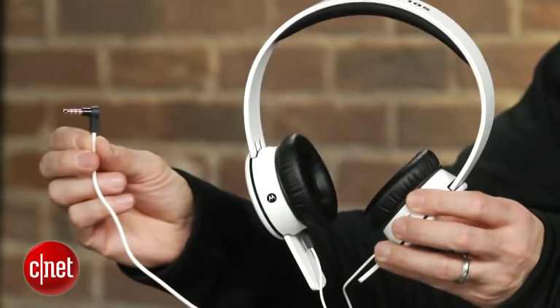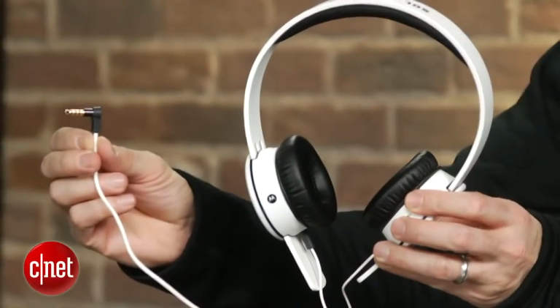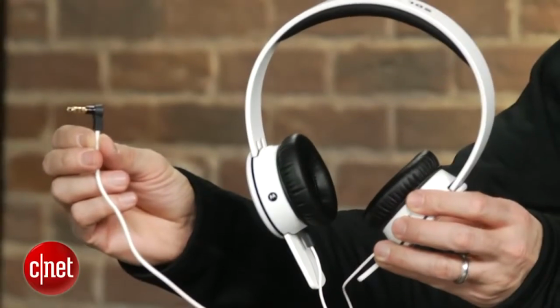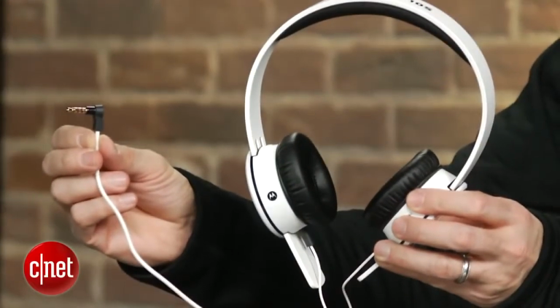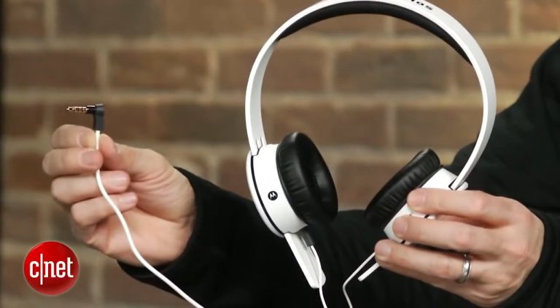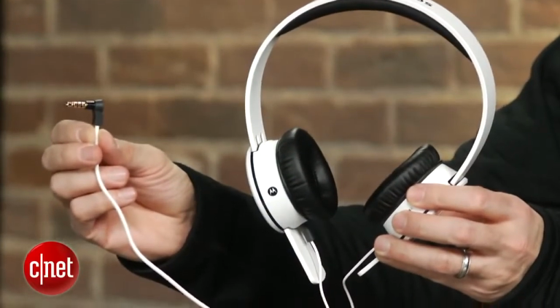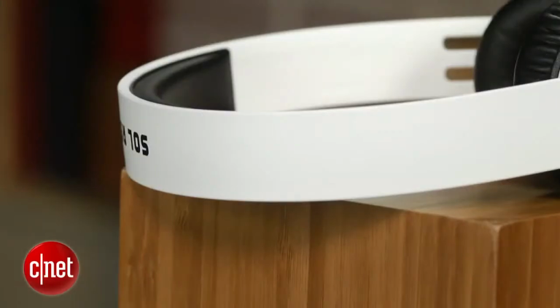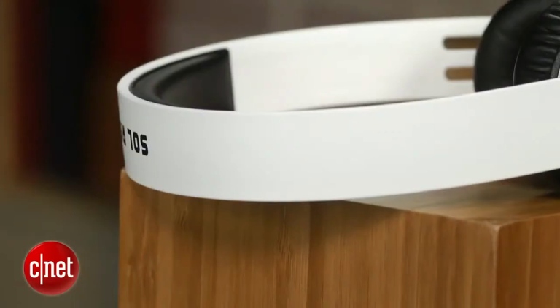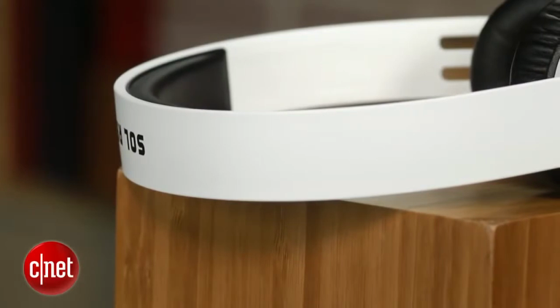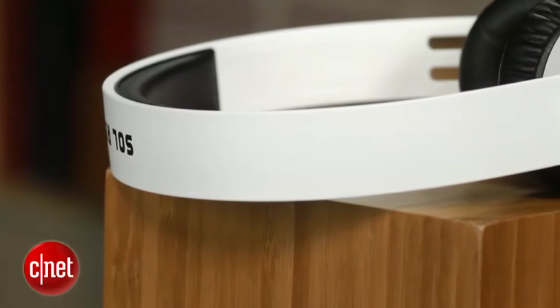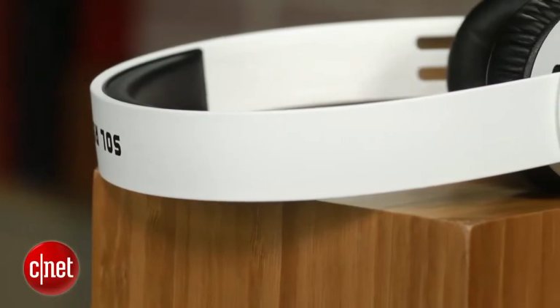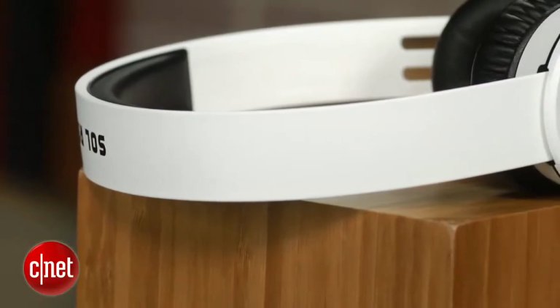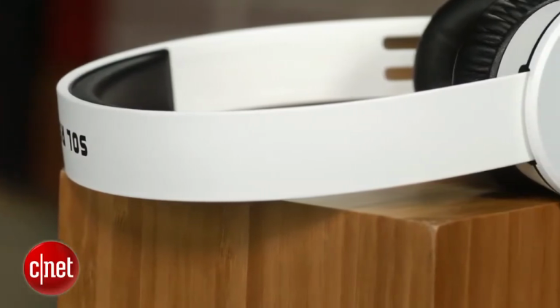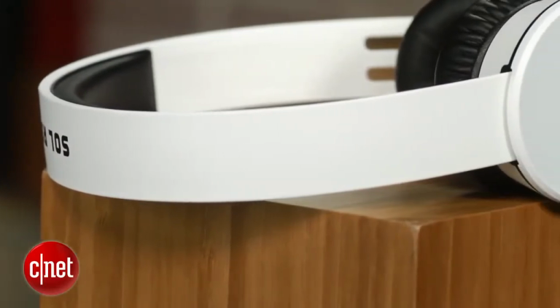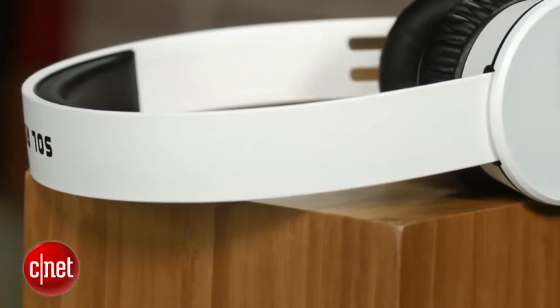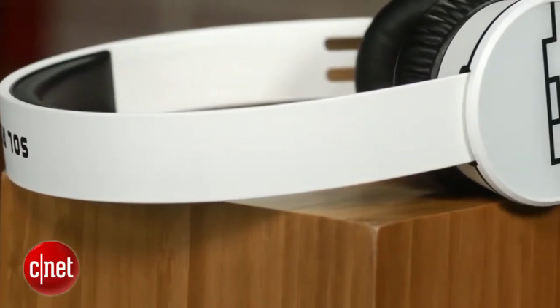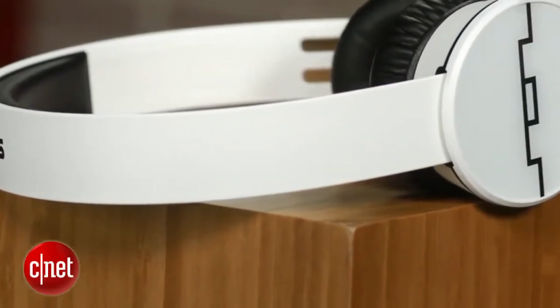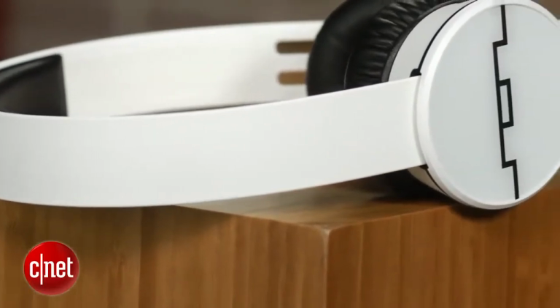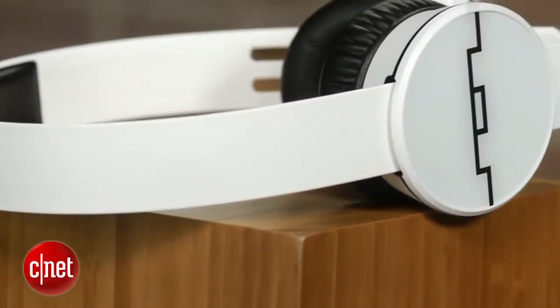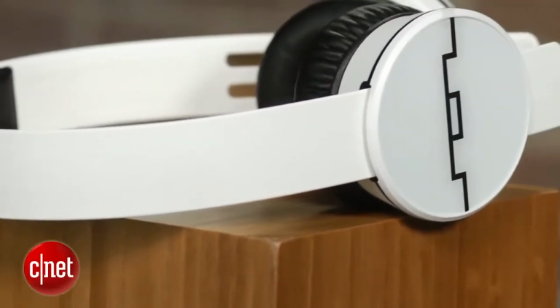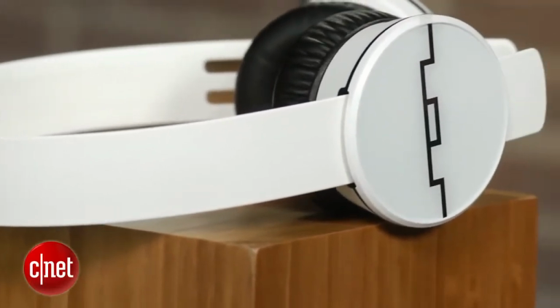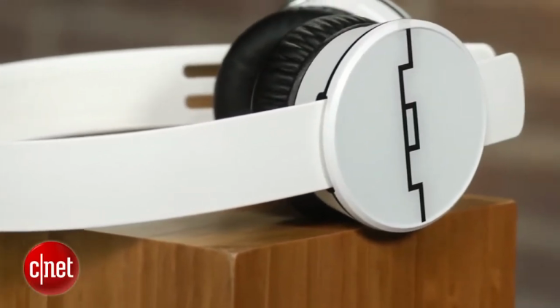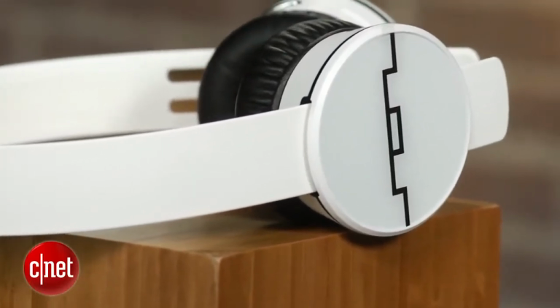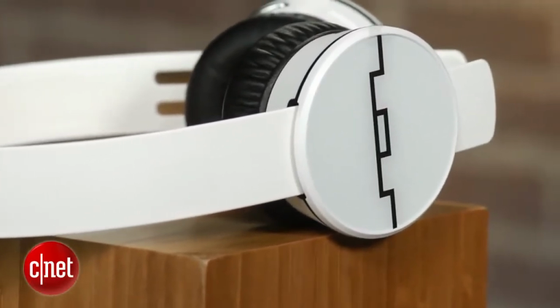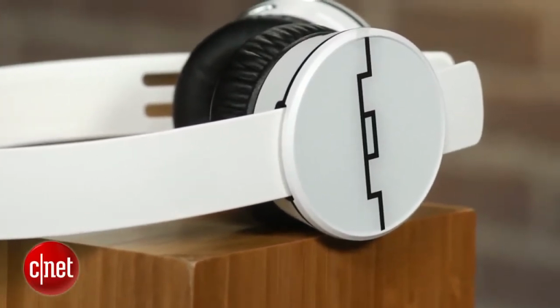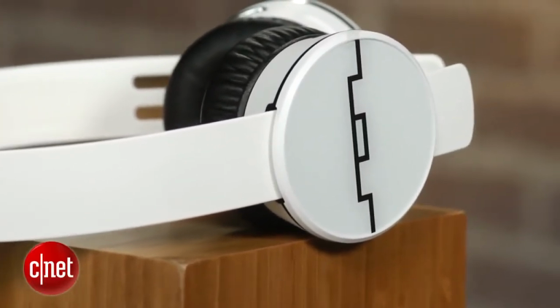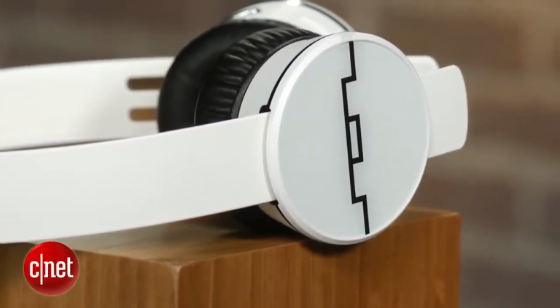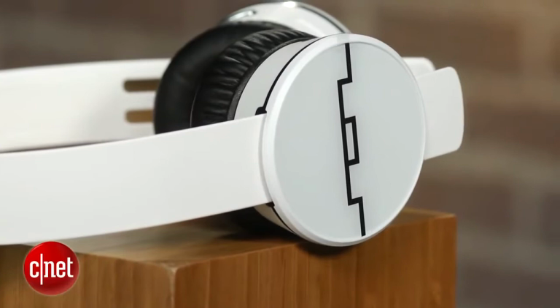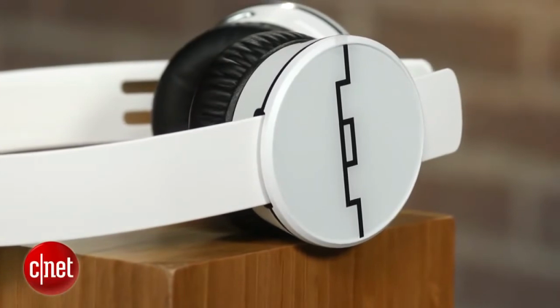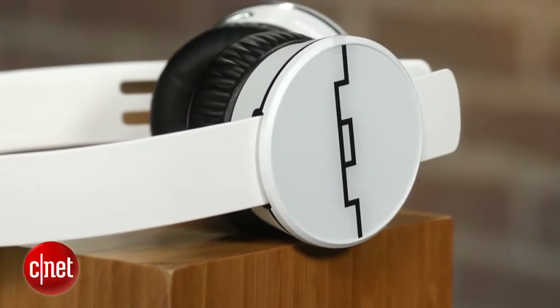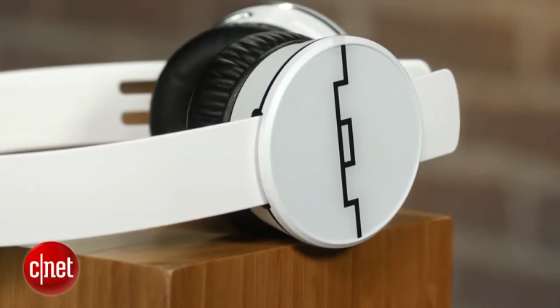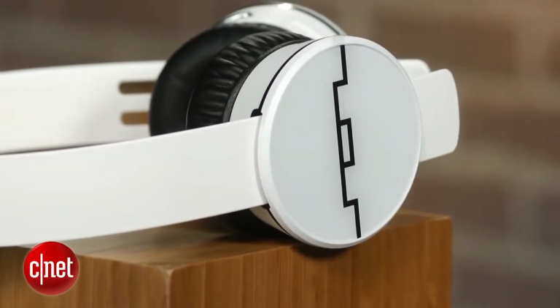They better sound good for that price, and they deliver a lot of bass. That's the signature Sol Republic sound — a lot of bass and decent clarity for Bluetooth headphones.